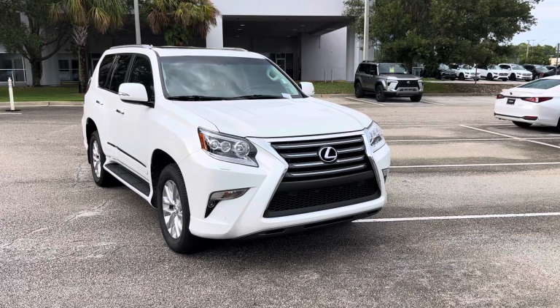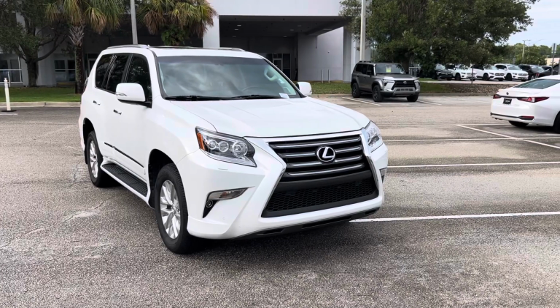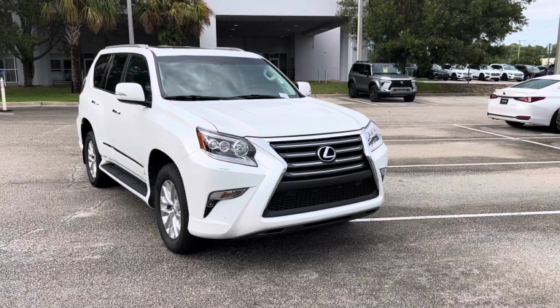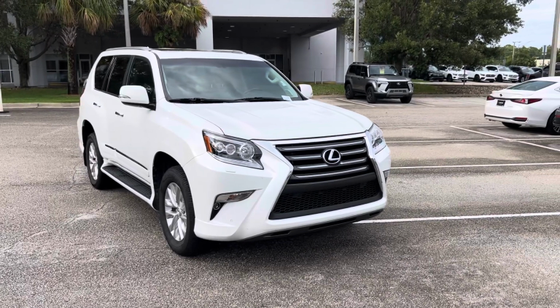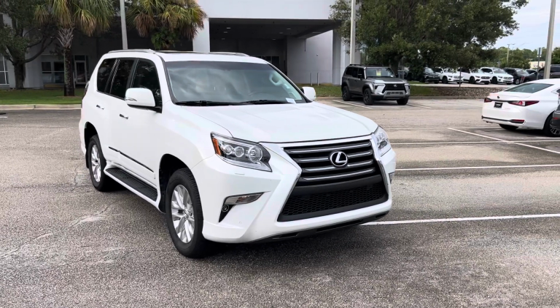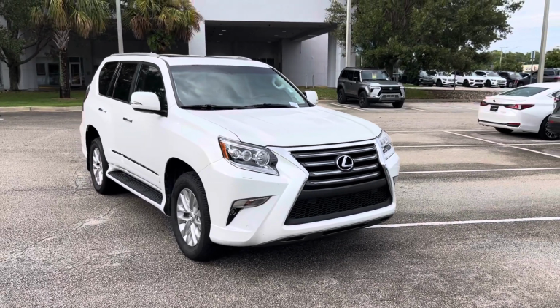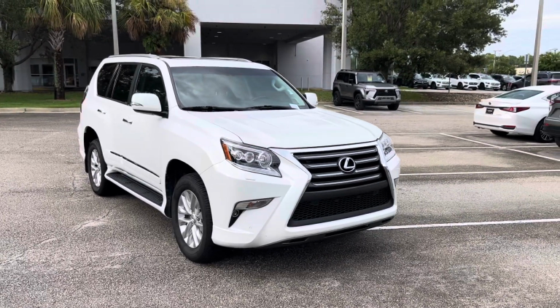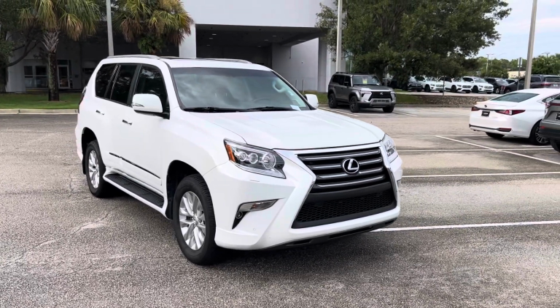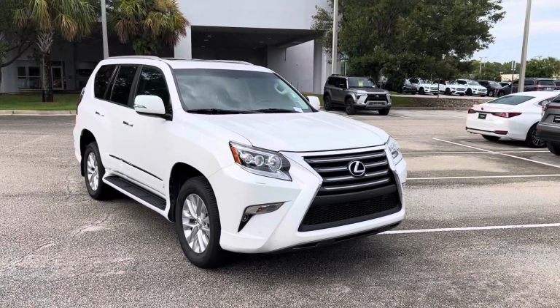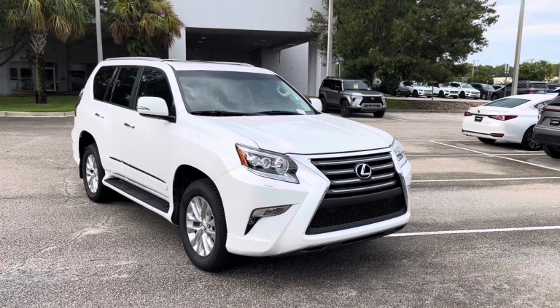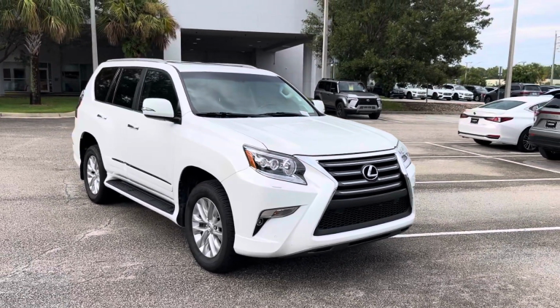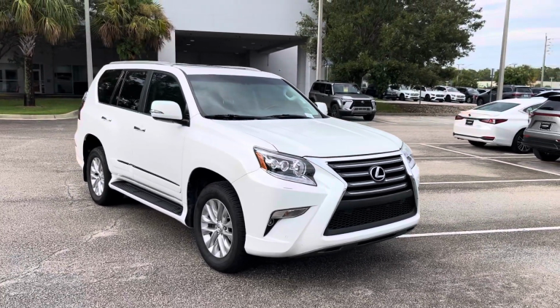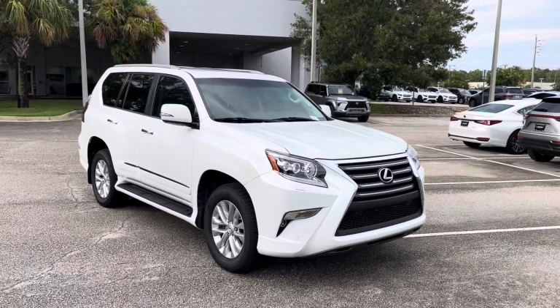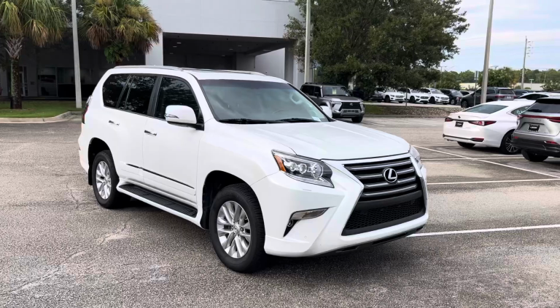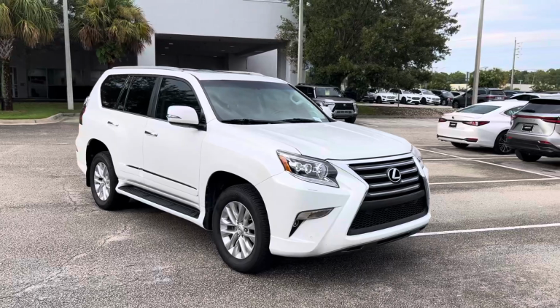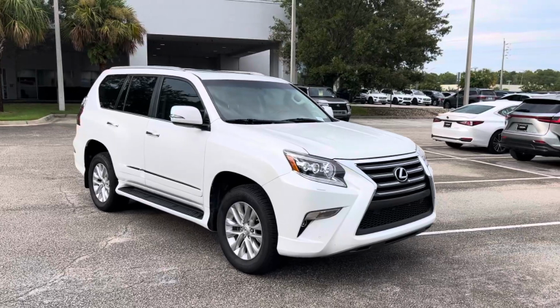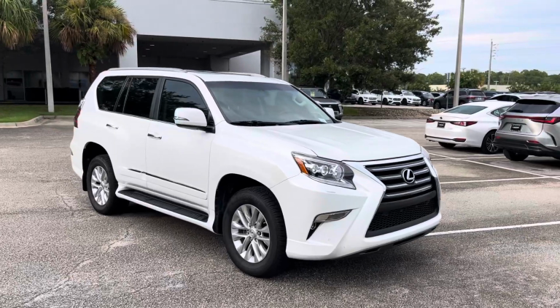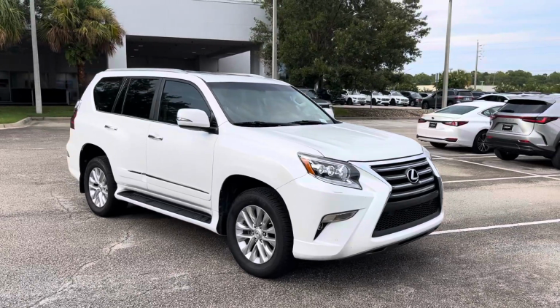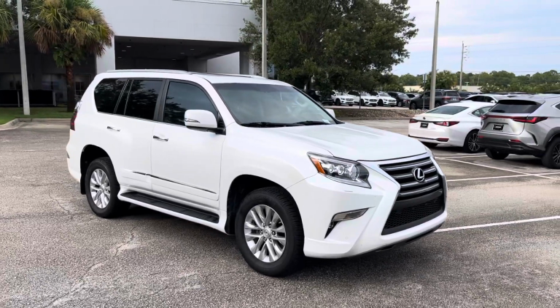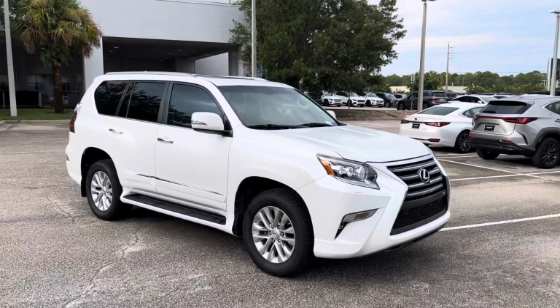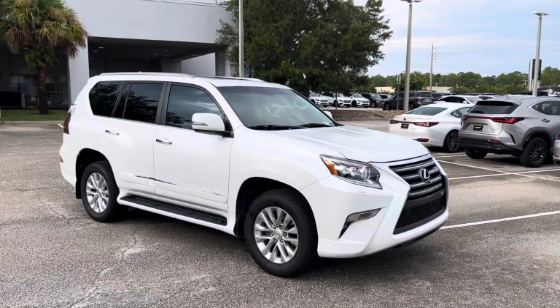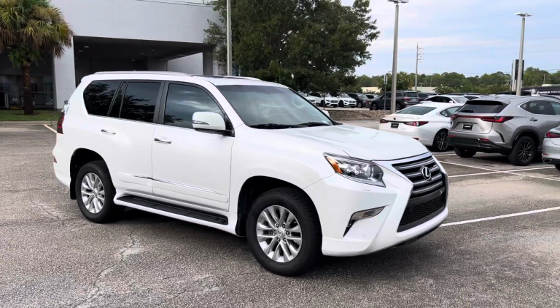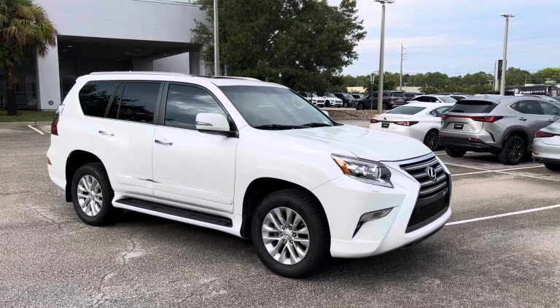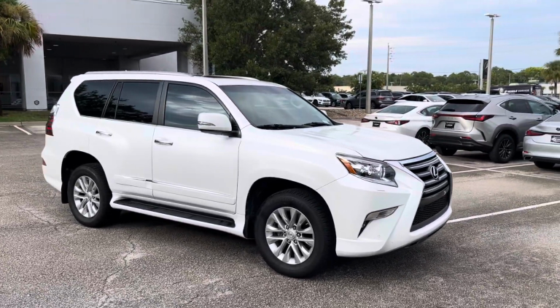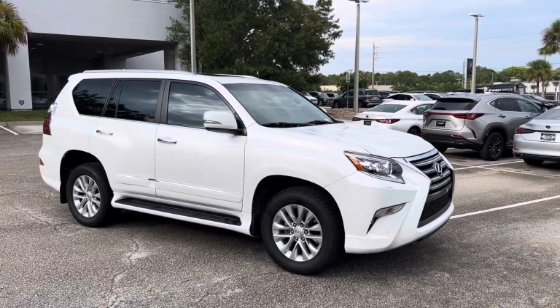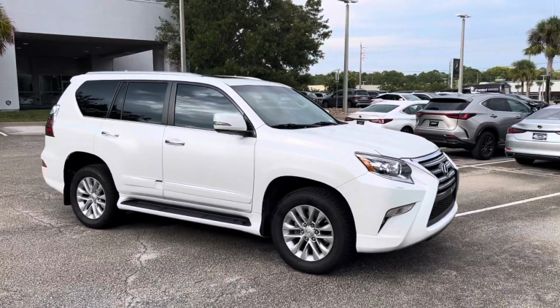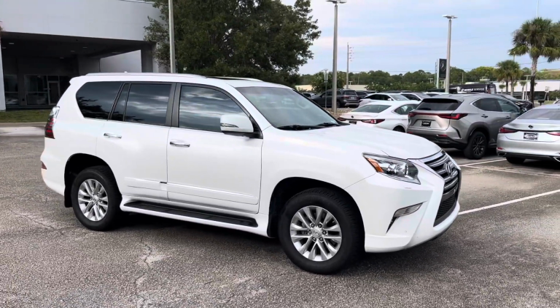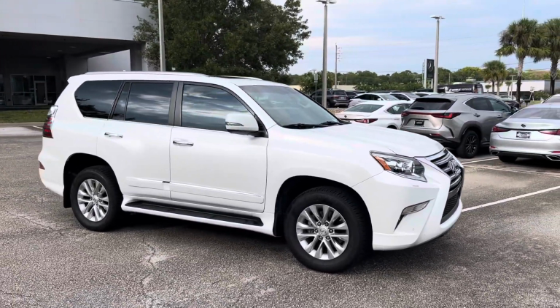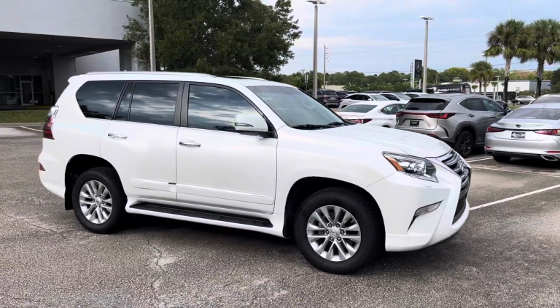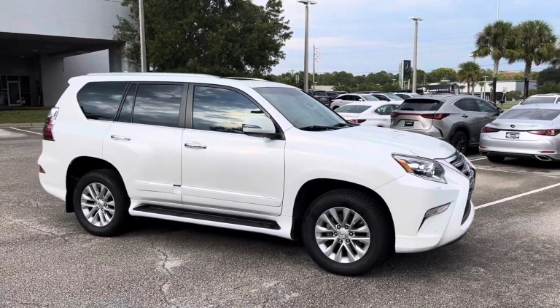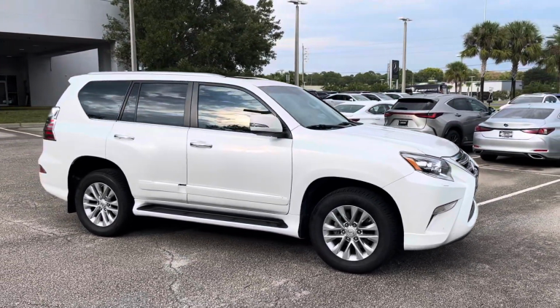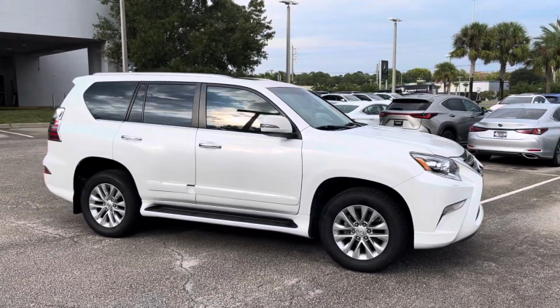Hello, this is Chris Bordas with Lexus in Orange Park. I just wanted to provide you with a real-time view of our recently traded 2015 GX460 Premium.